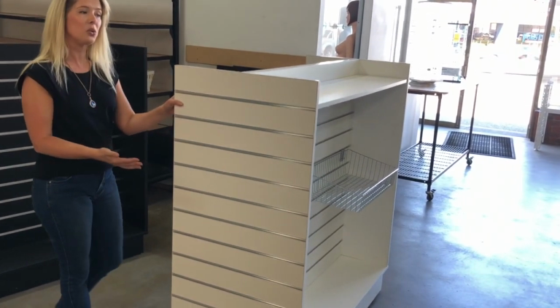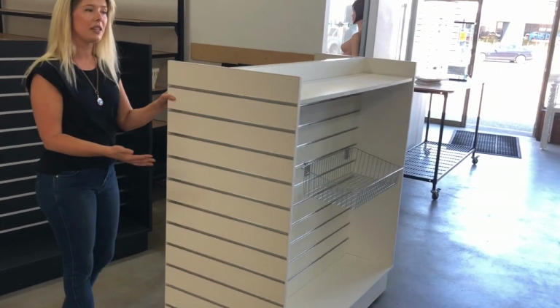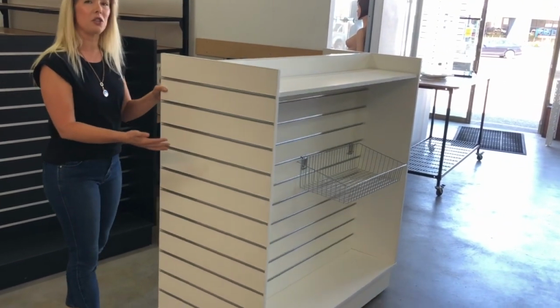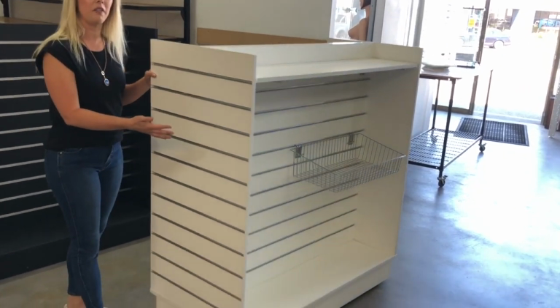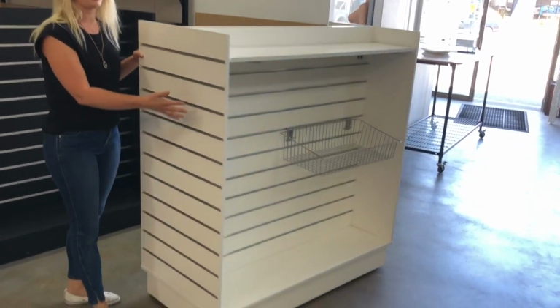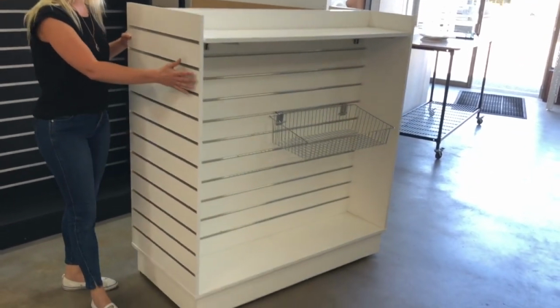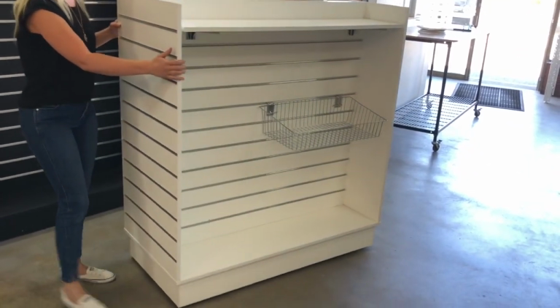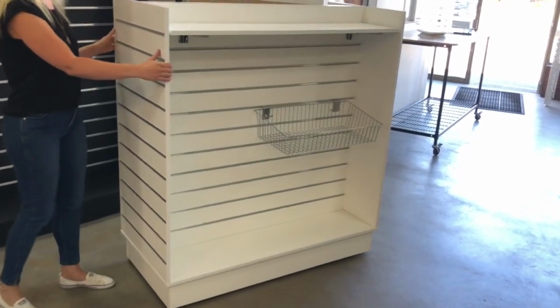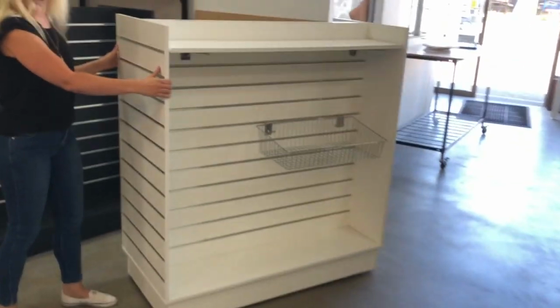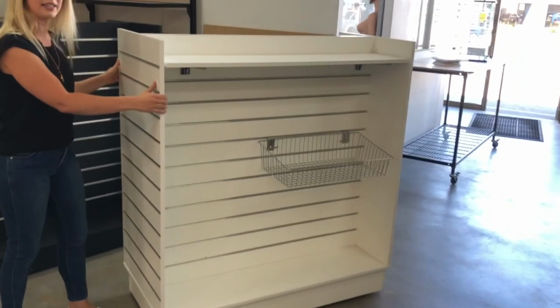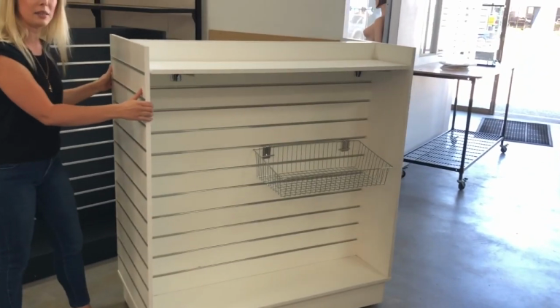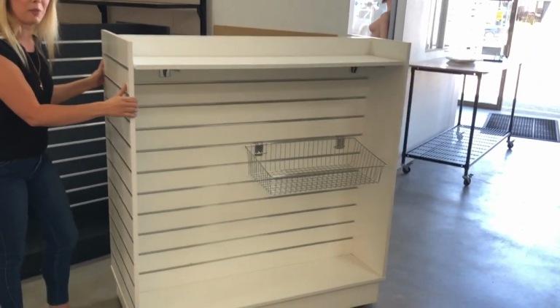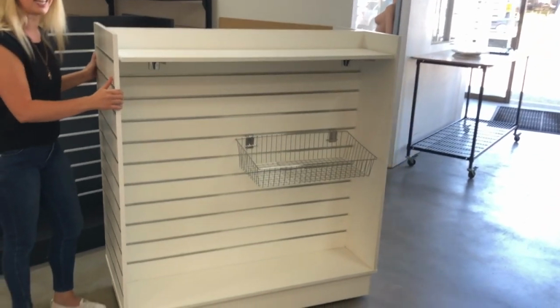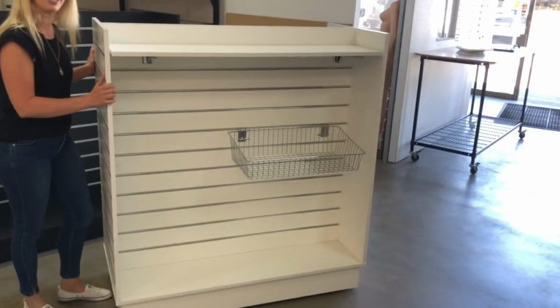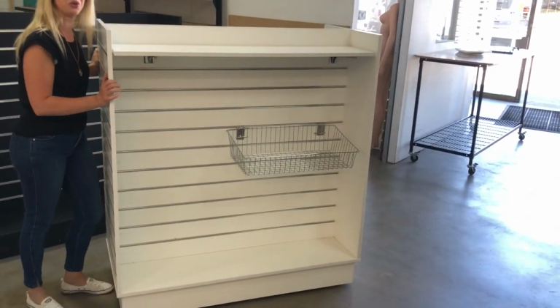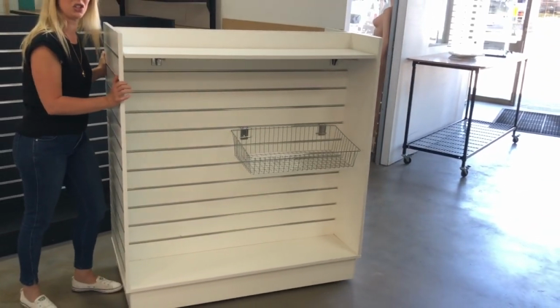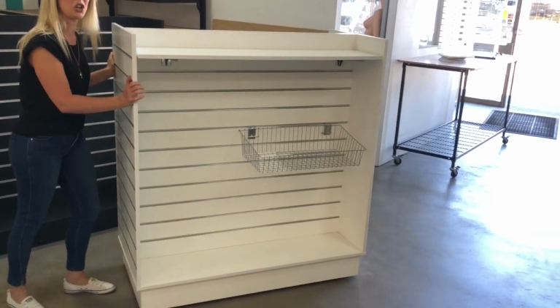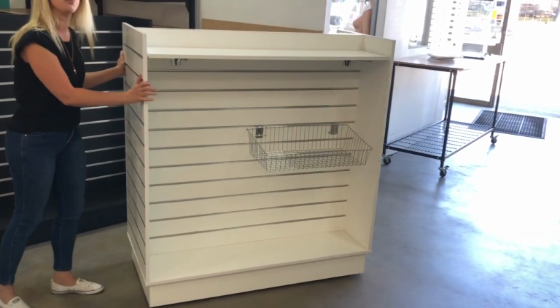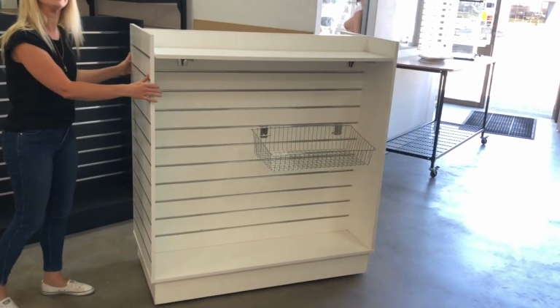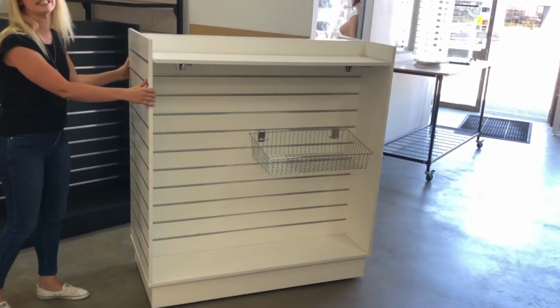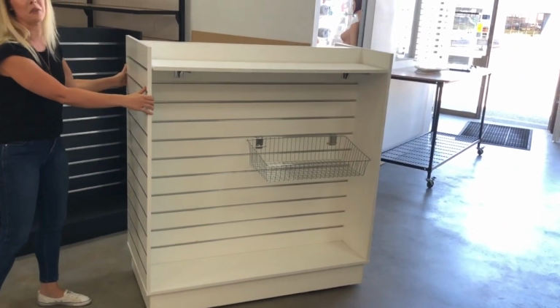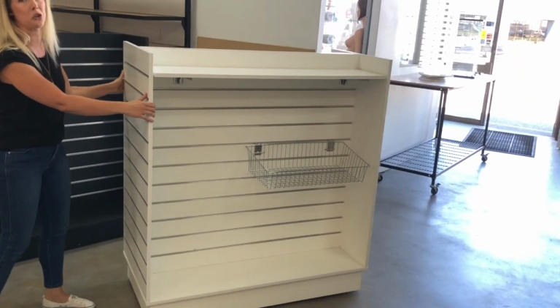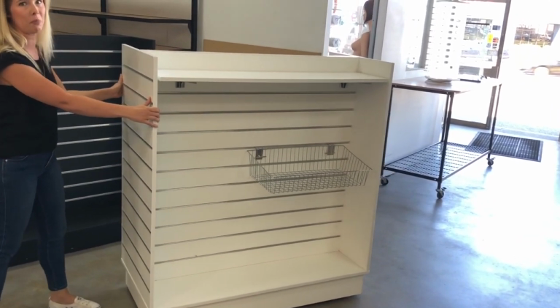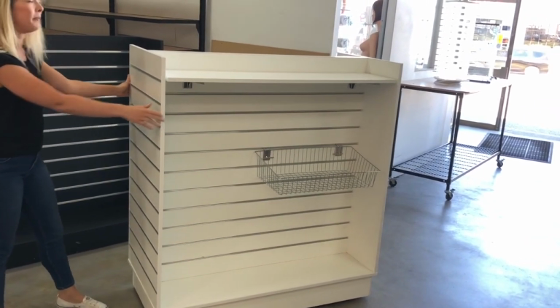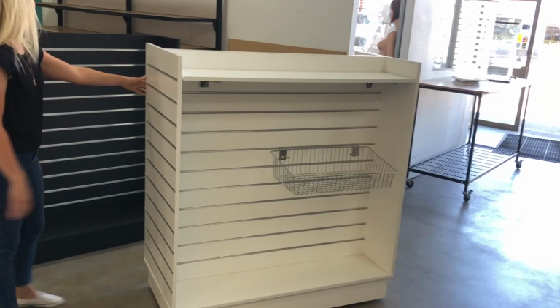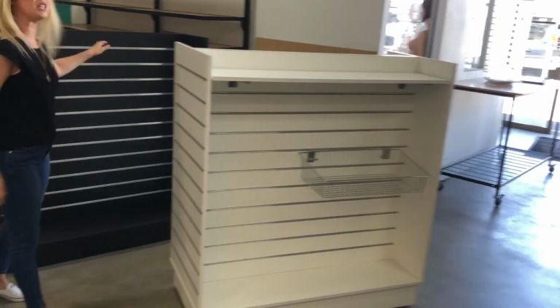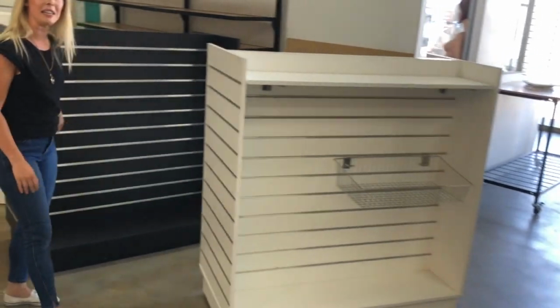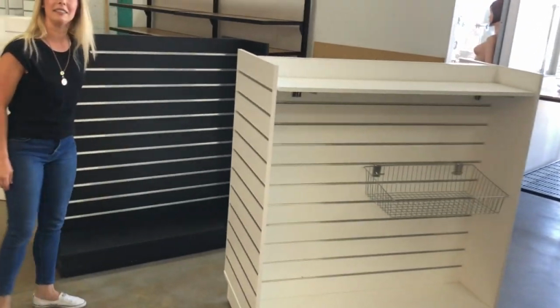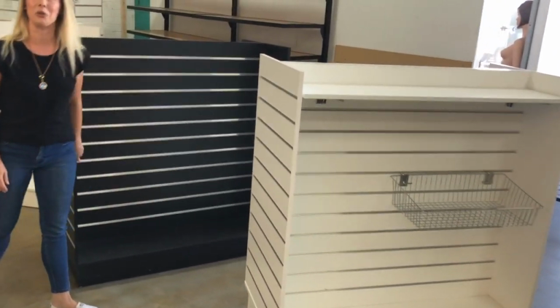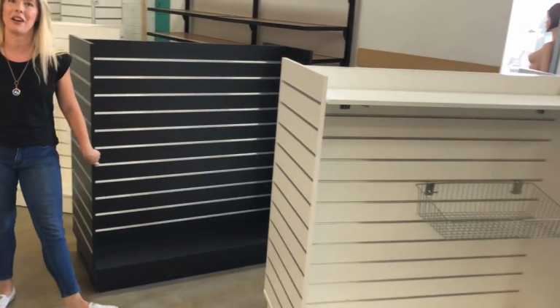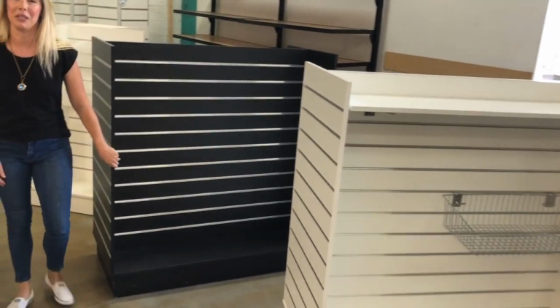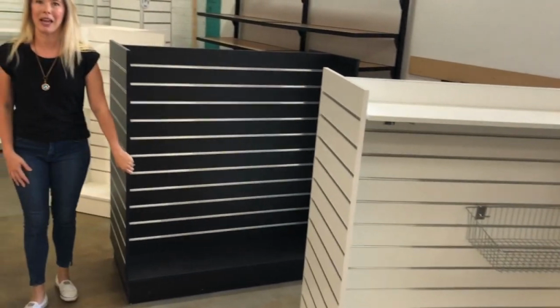This one's also great for OH&S — it's on wheels, which means even when it's filled with stock you can move it easily around your shop. As you can see here, it's also available in black.